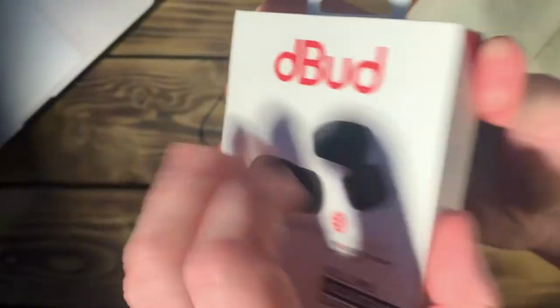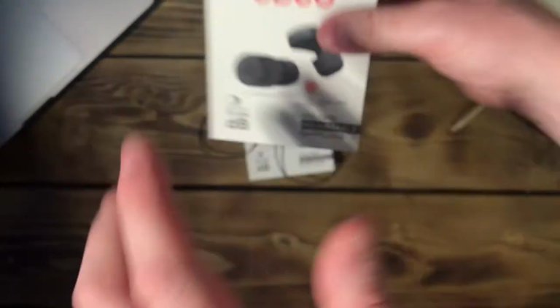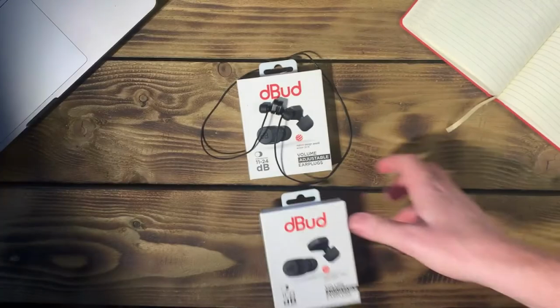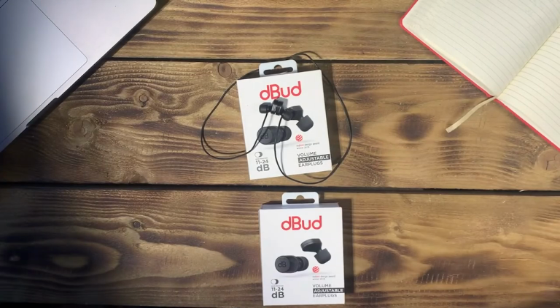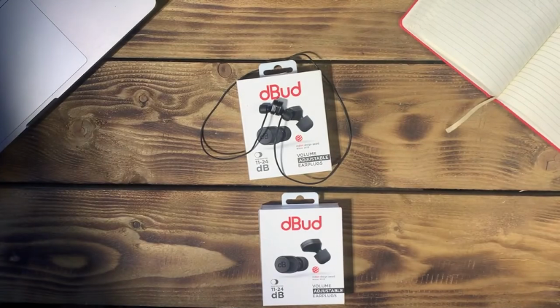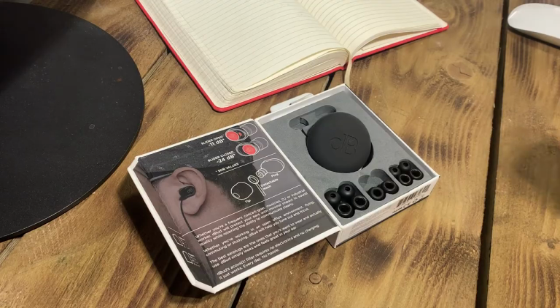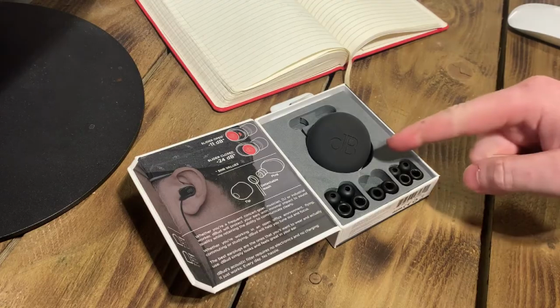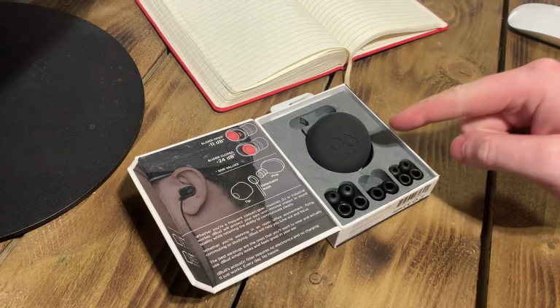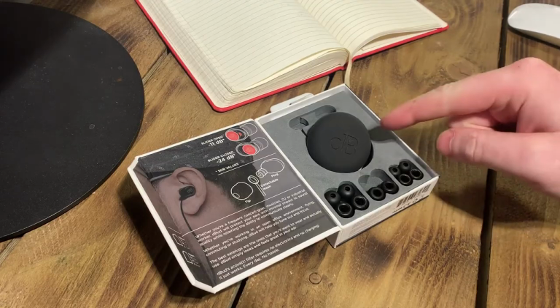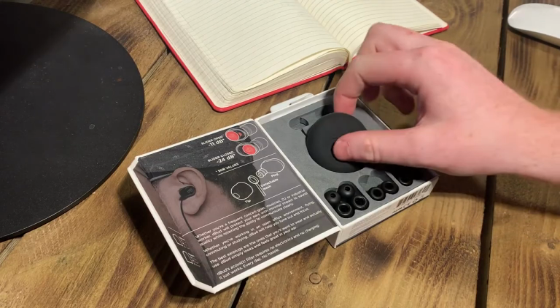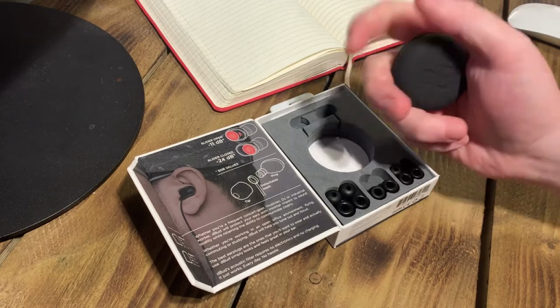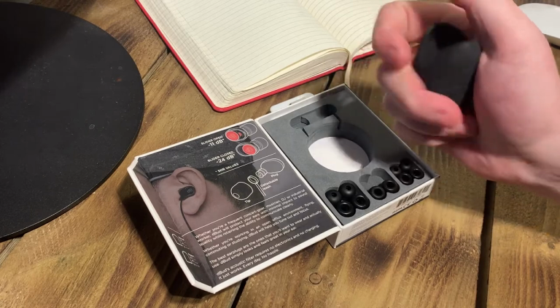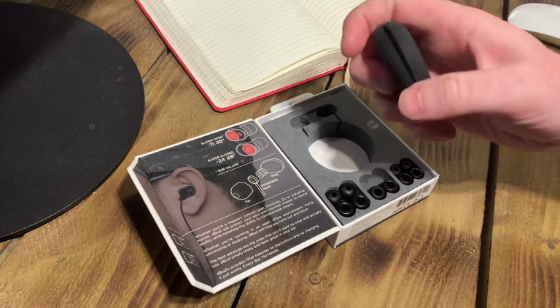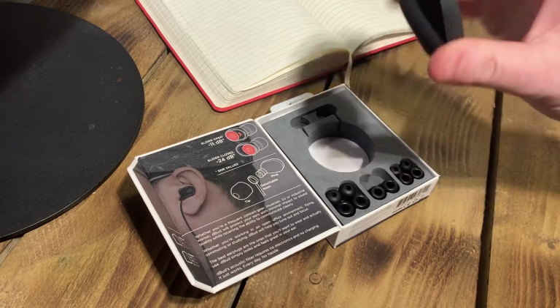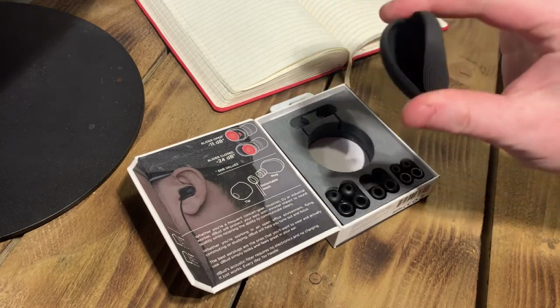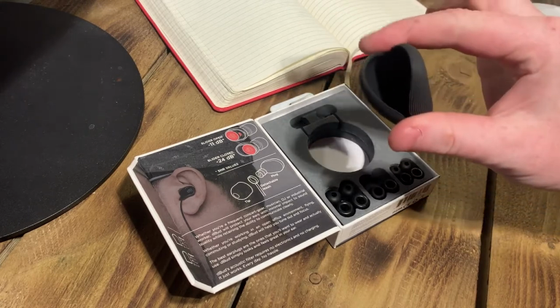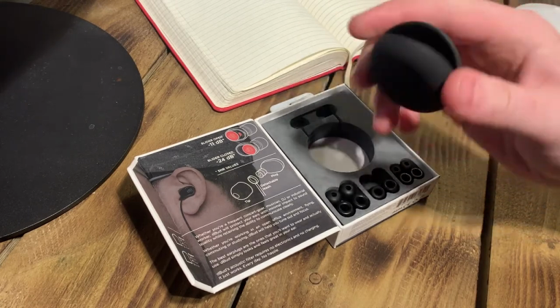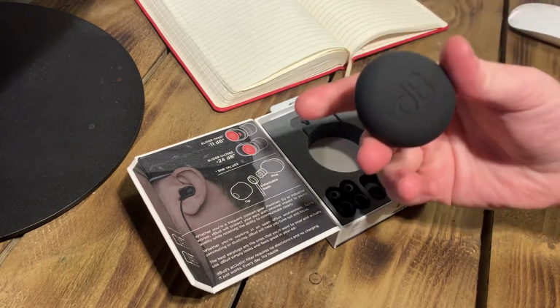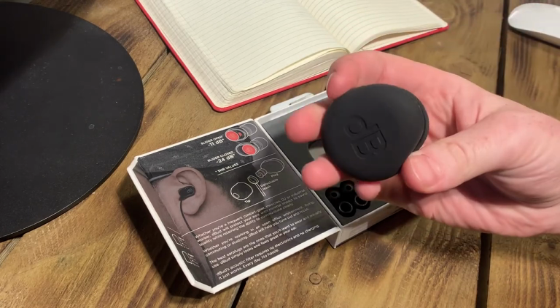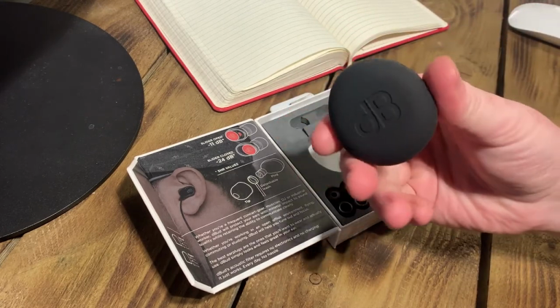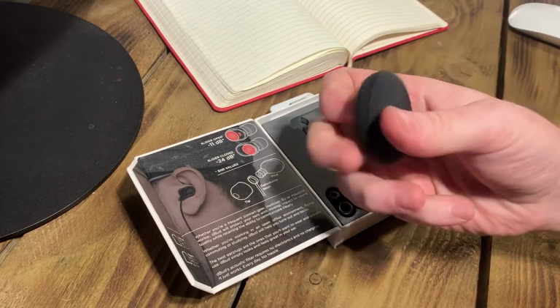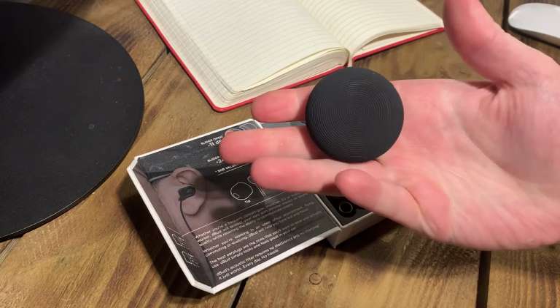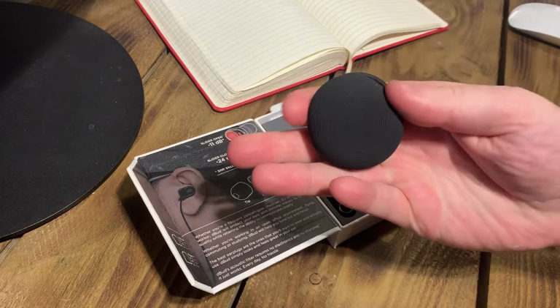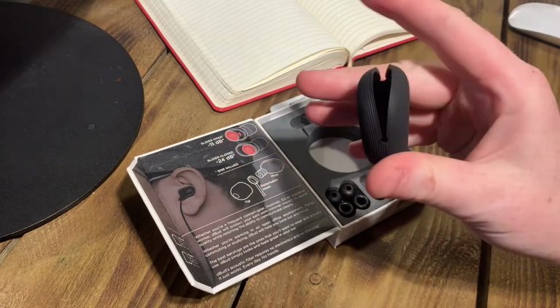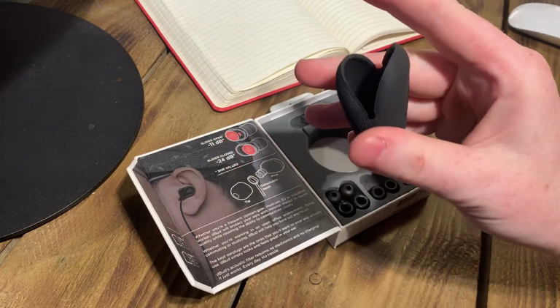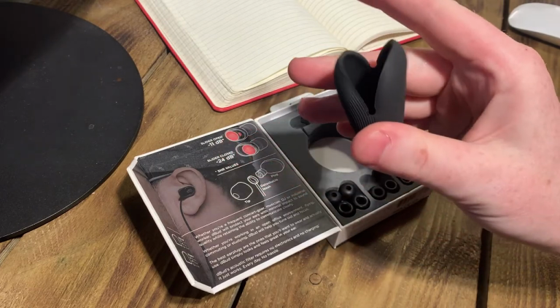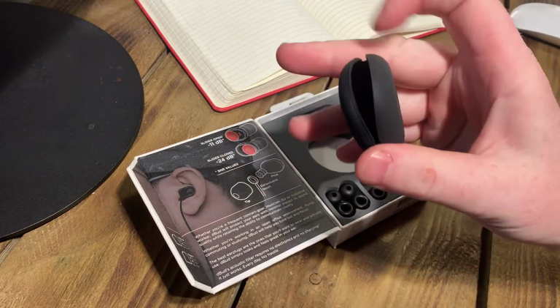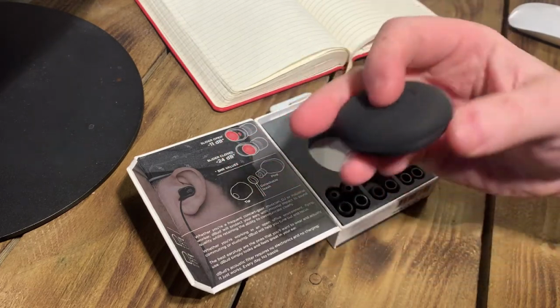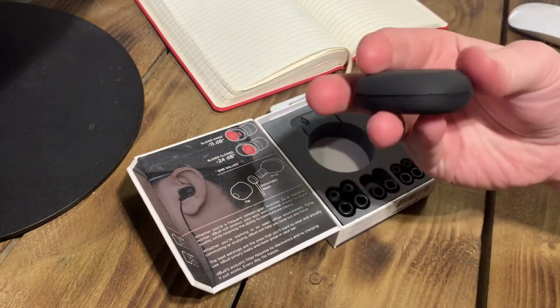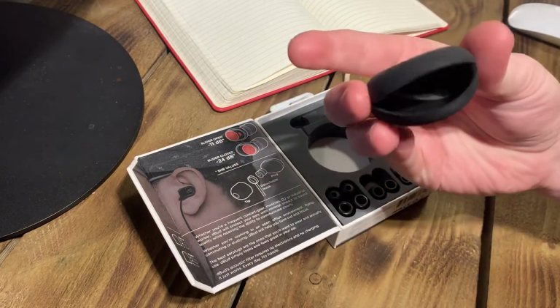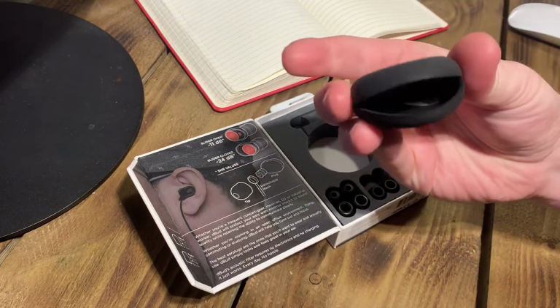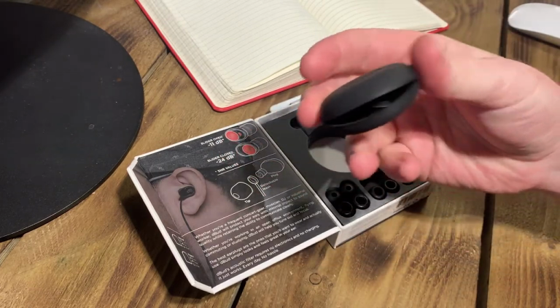Another feature, which is not on the back of the packaging, is the cases which come with the earplugs. These are squidgy and can fit in pockets, bags, in fact pretty much anywhere. And what it means is one, you're less likely to lose your earplugs, and two, there's a reduced likelihood of the leashes becoming tangled in your pocket.